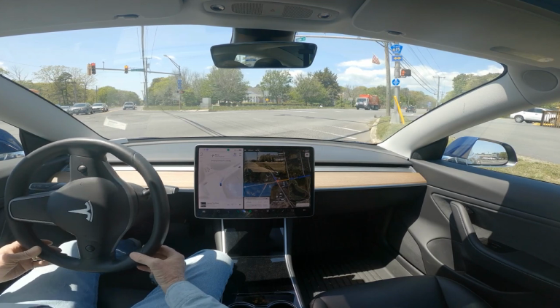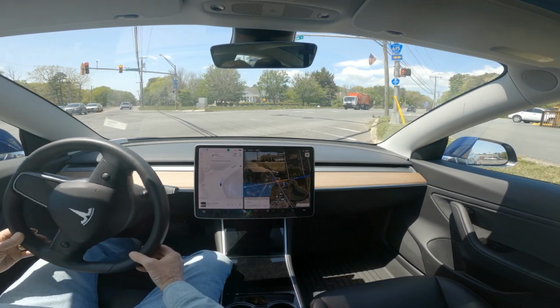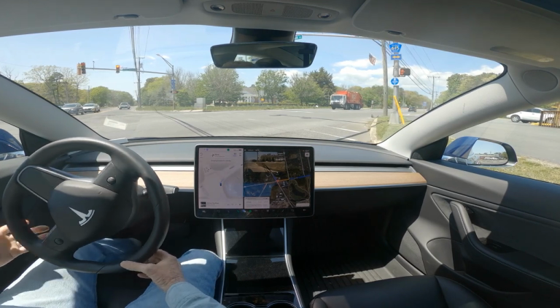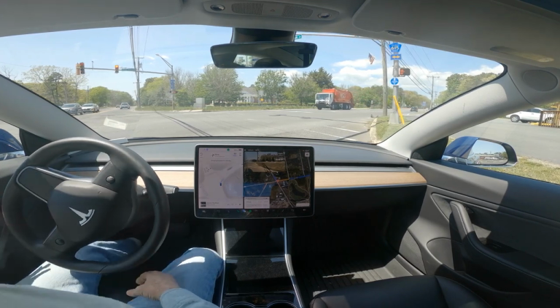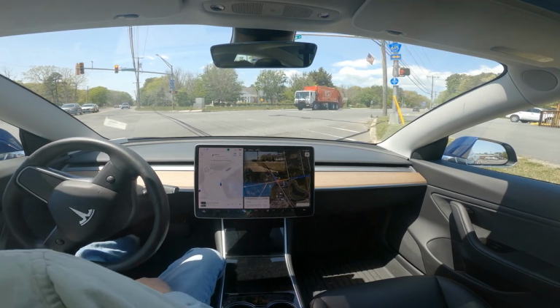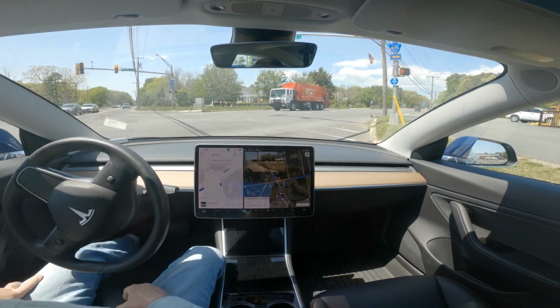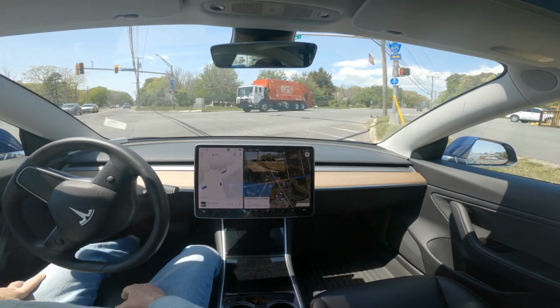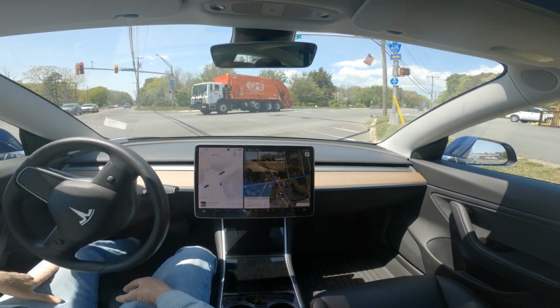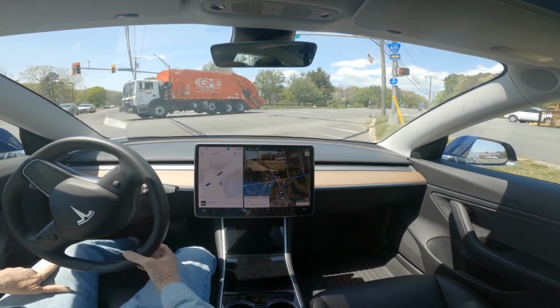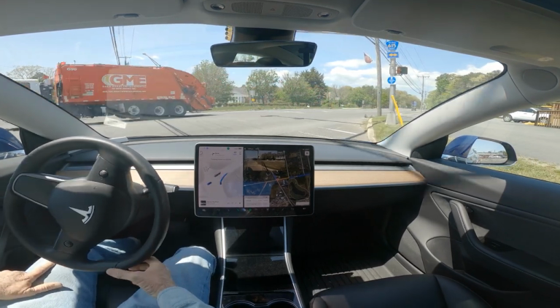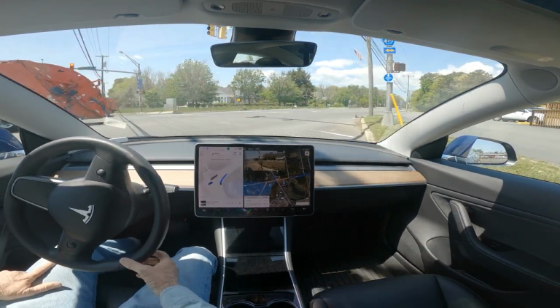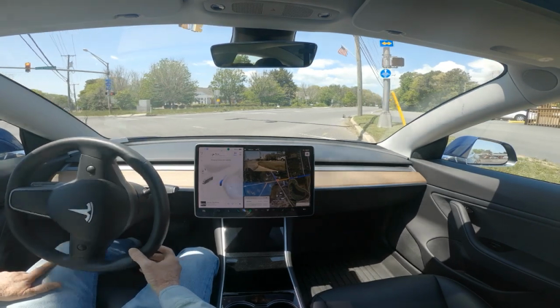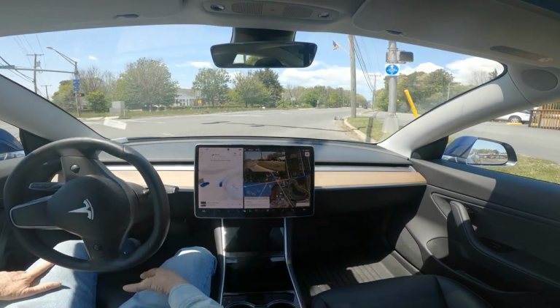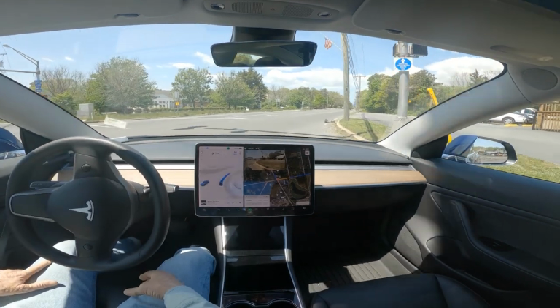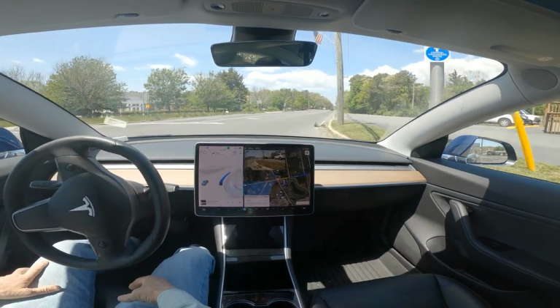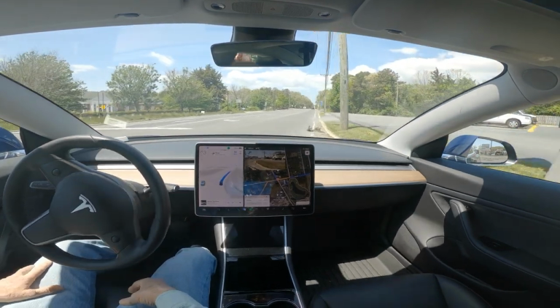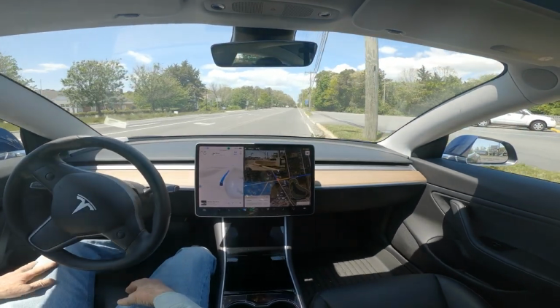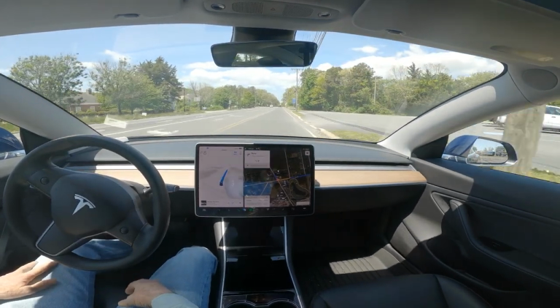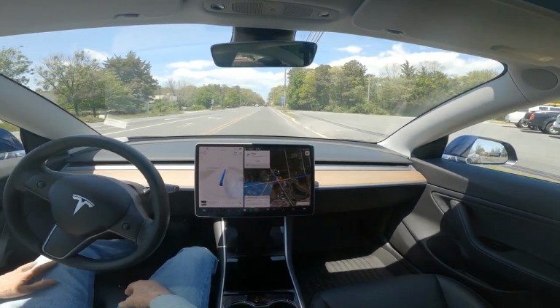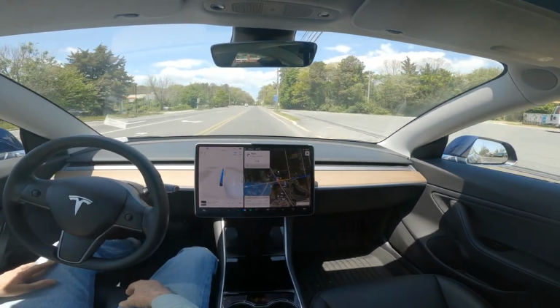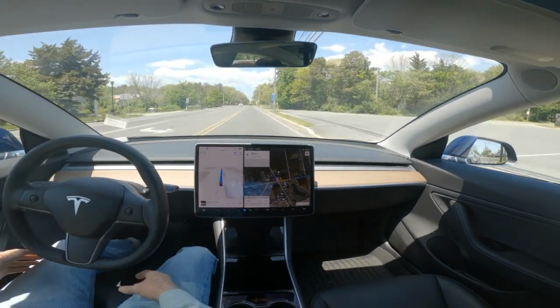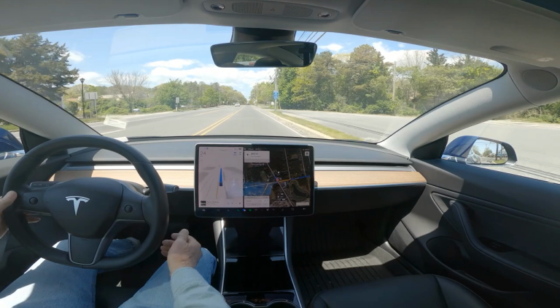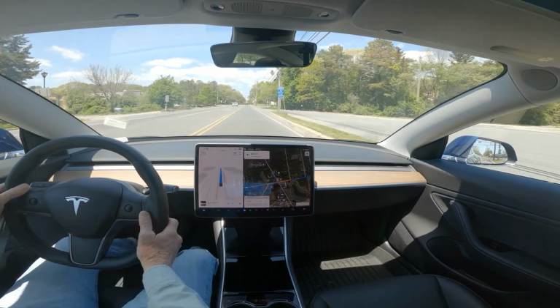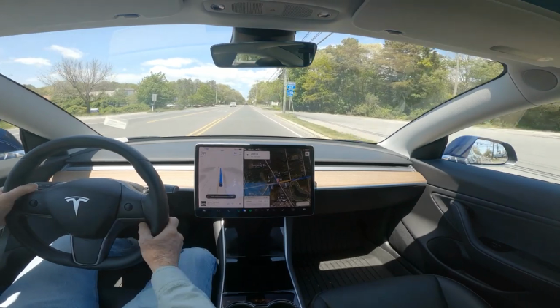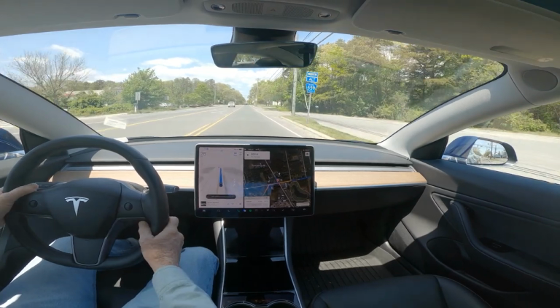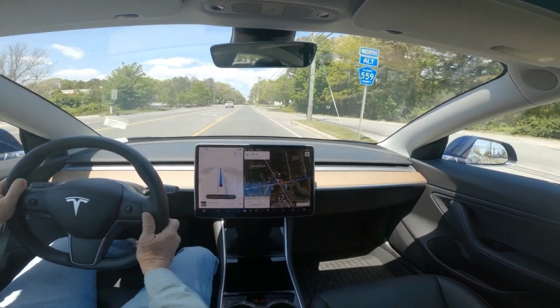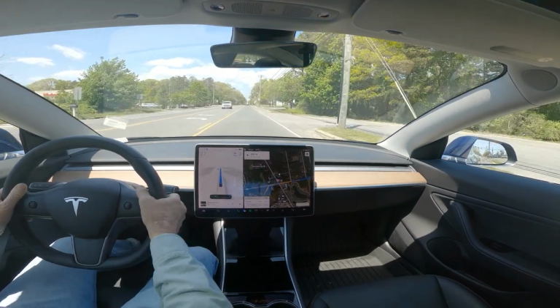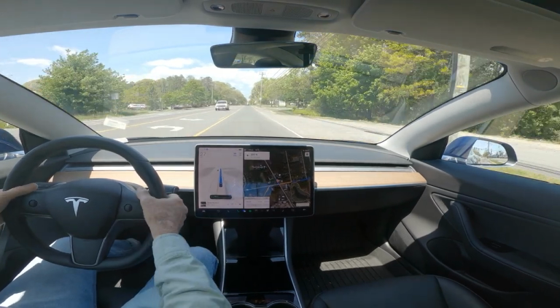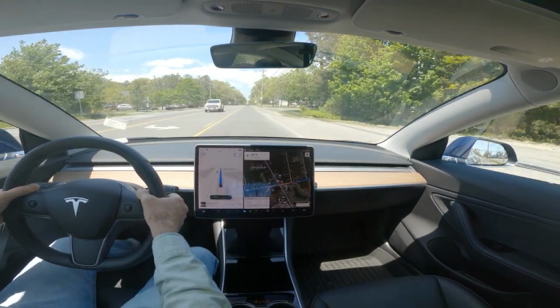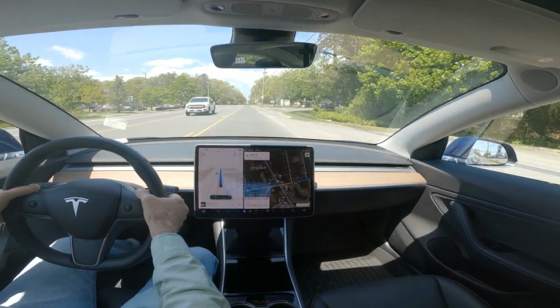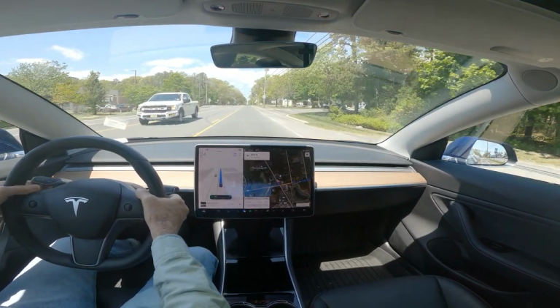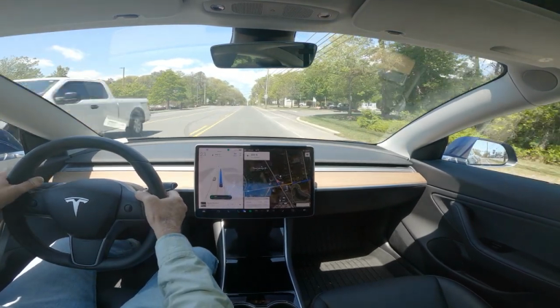Now what is it doing? I would have gone. I'm going to tap the accelerator.